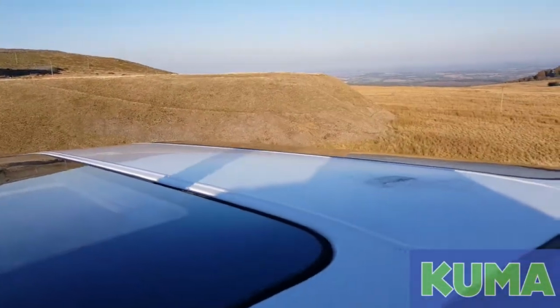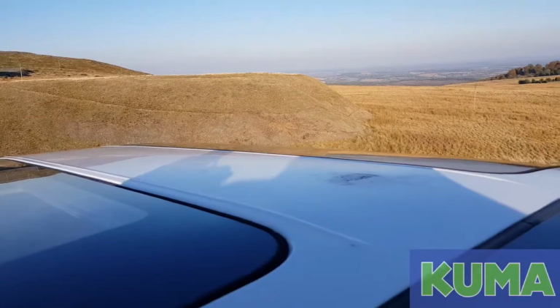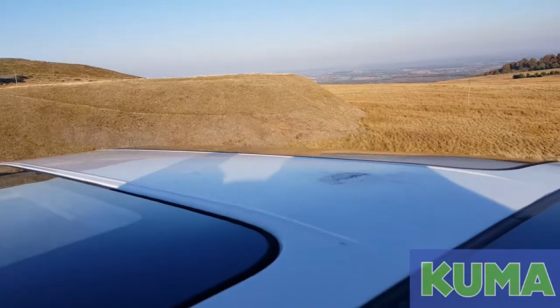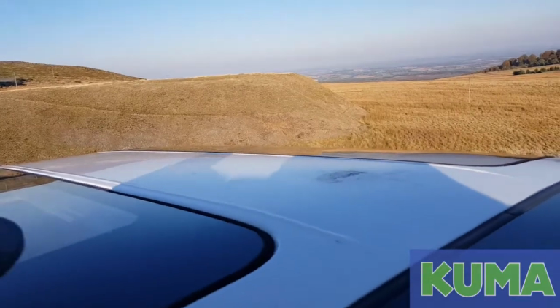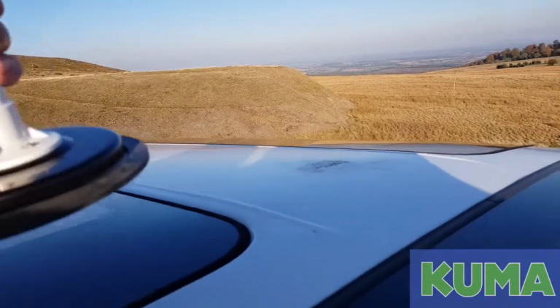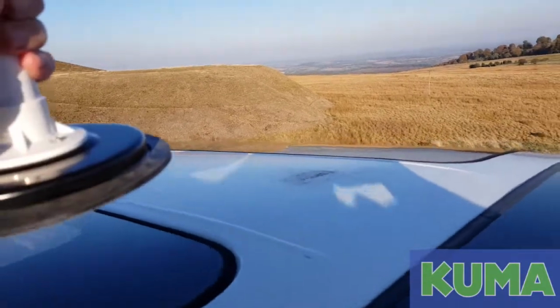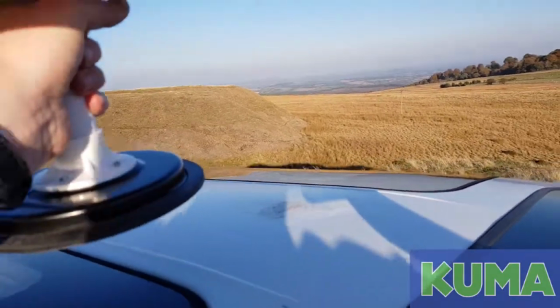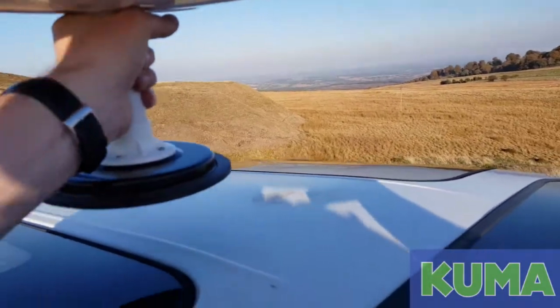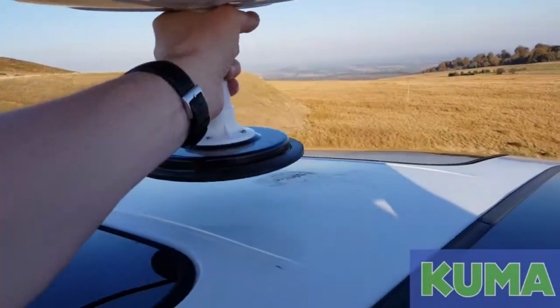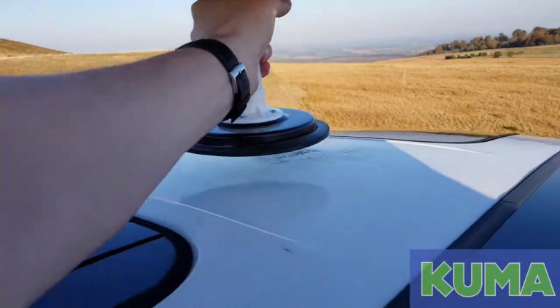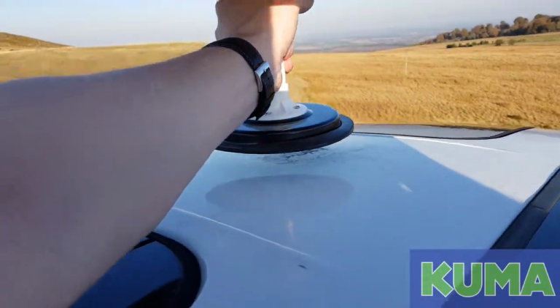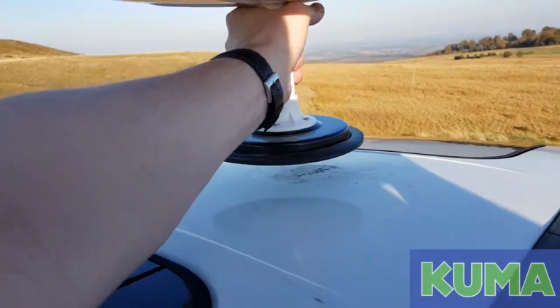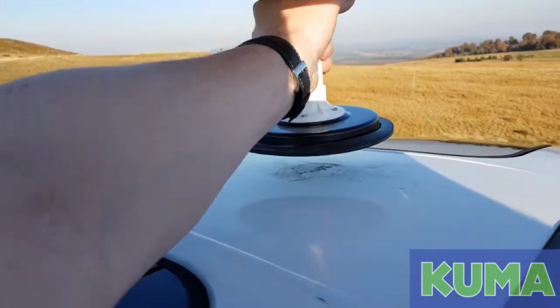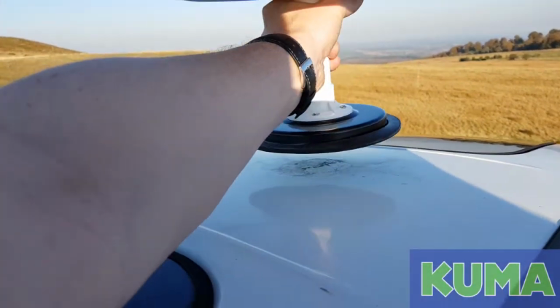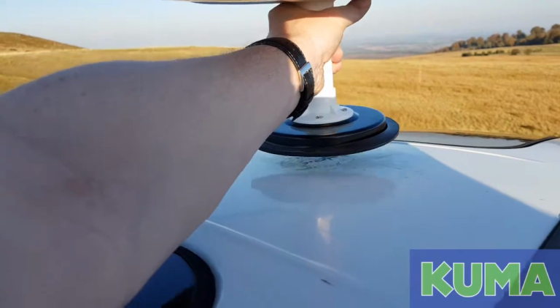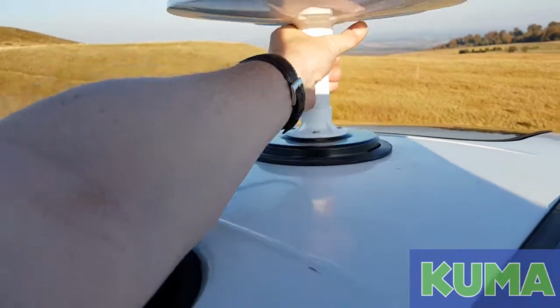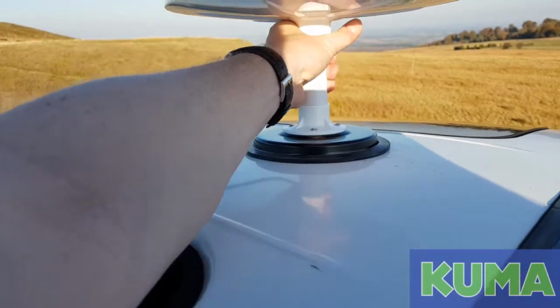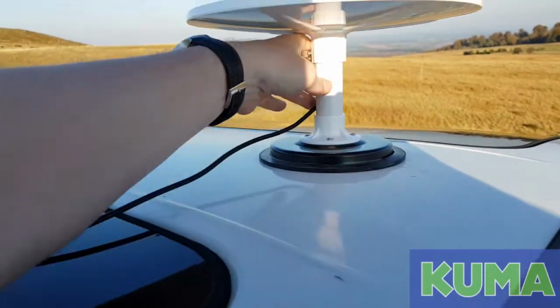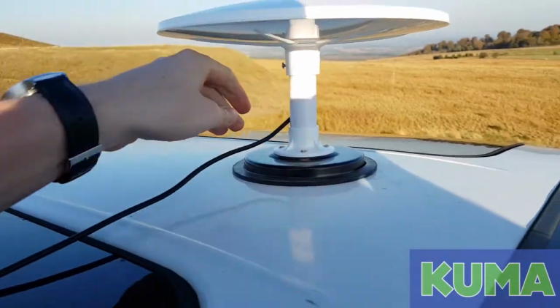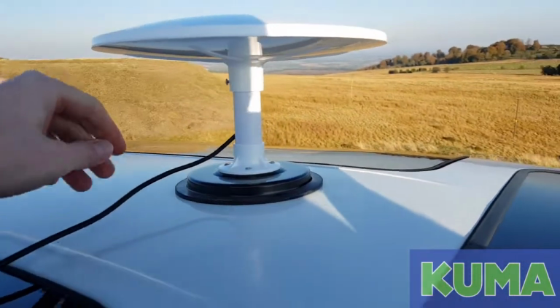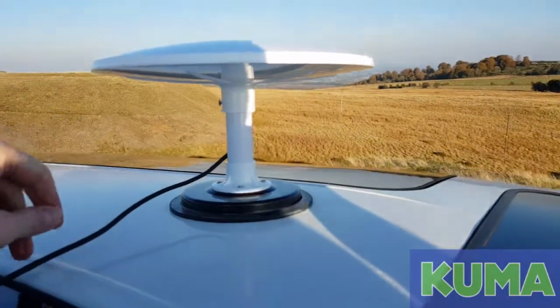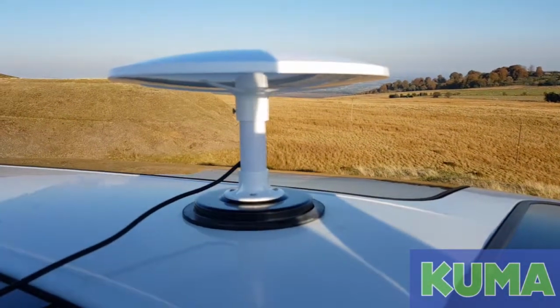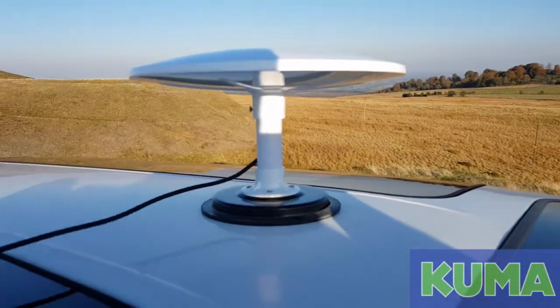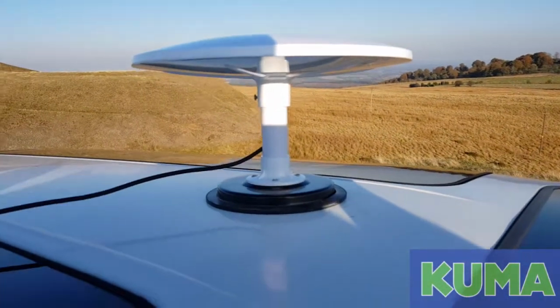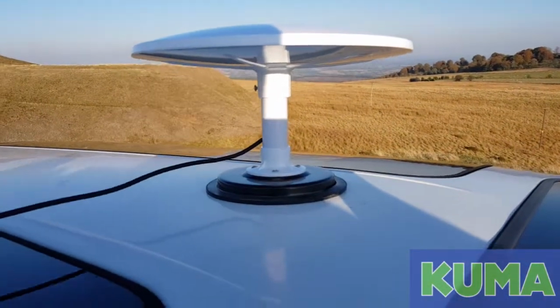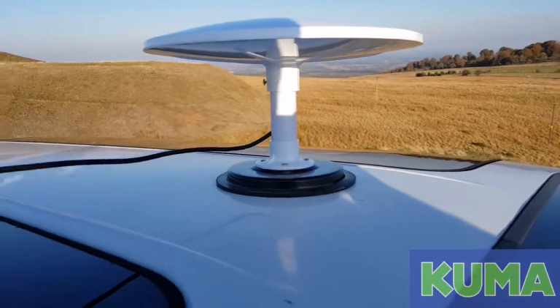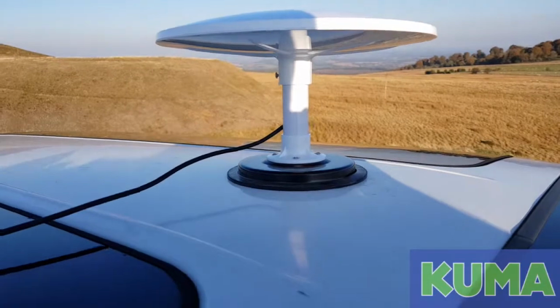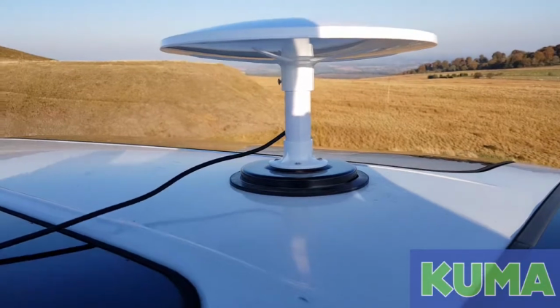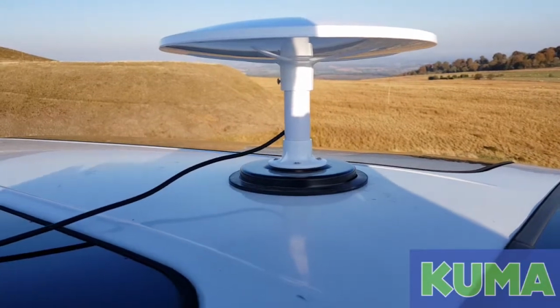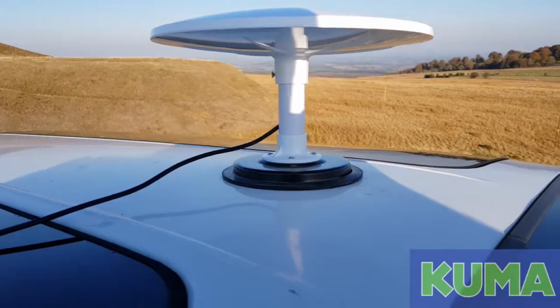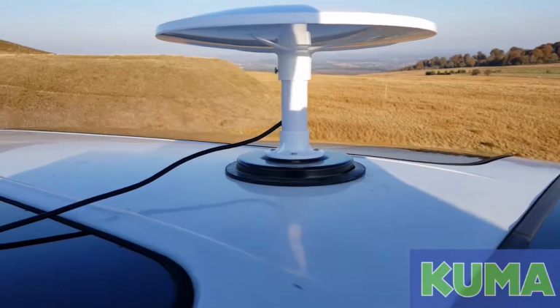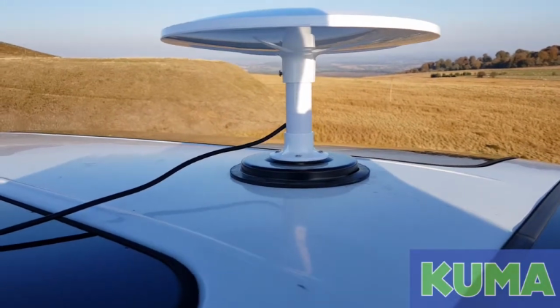Basically, we take the antenna and fit it to the centre of the roof. Obviously the lead goes into your TV.